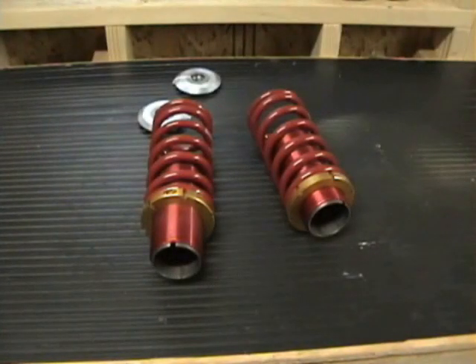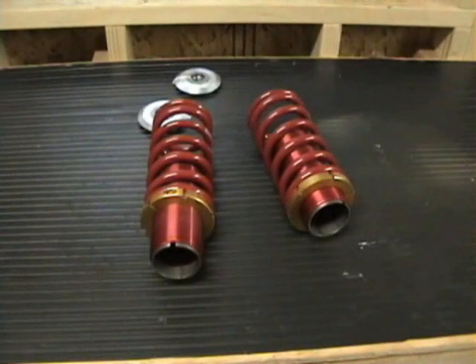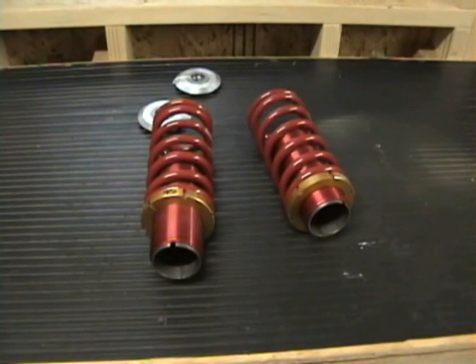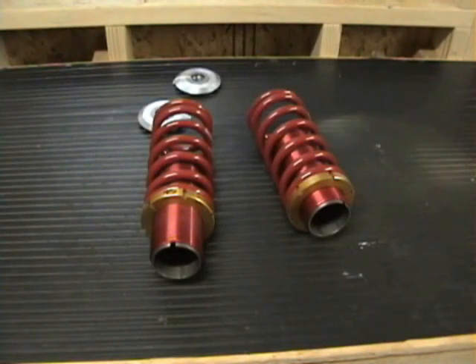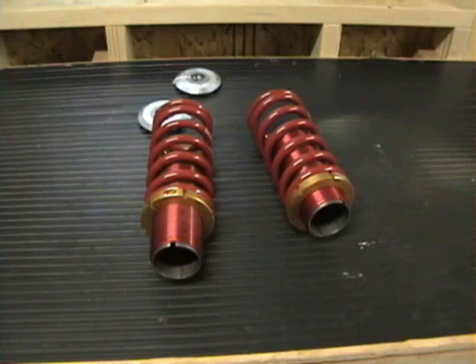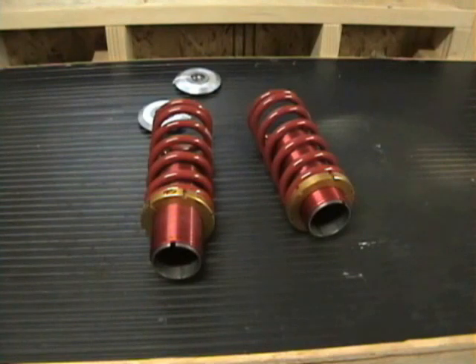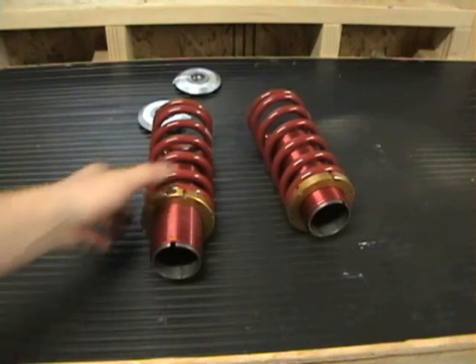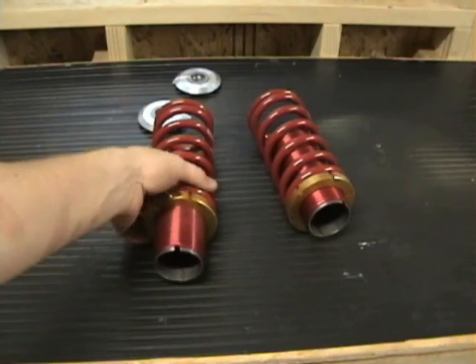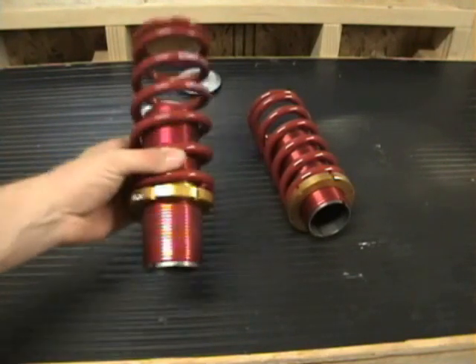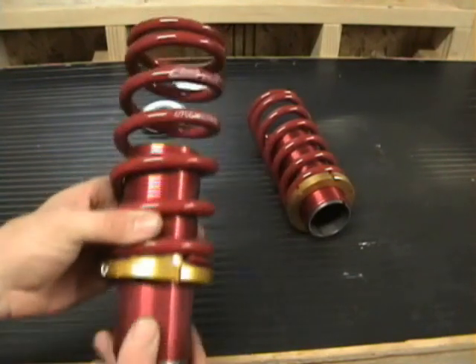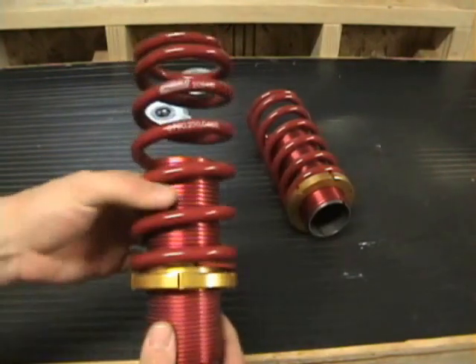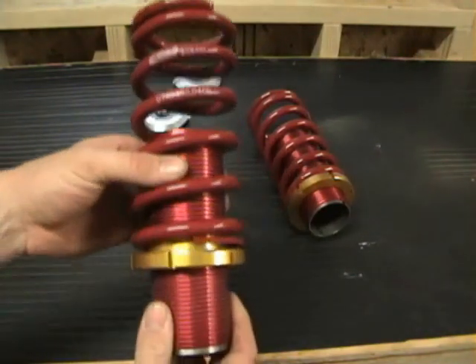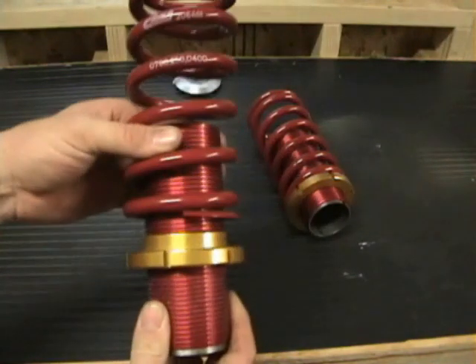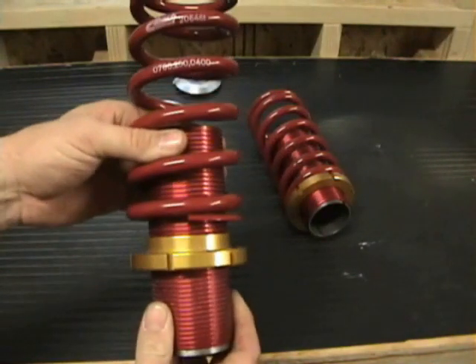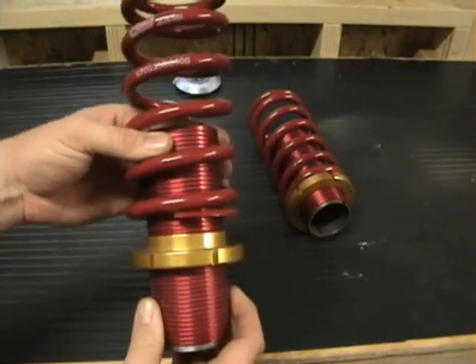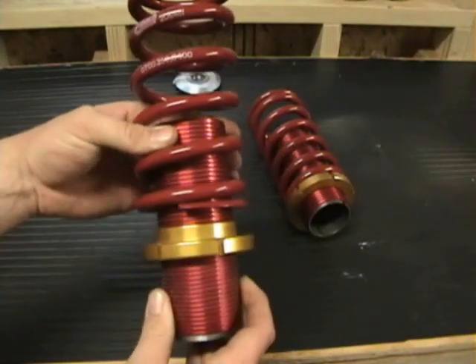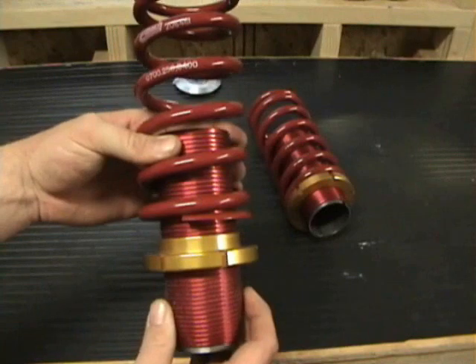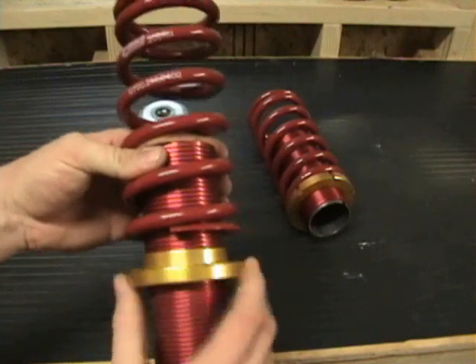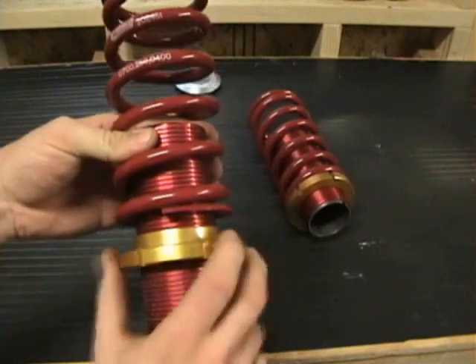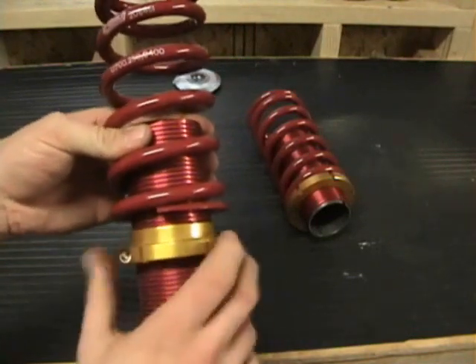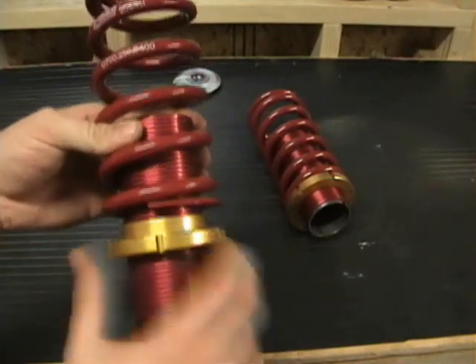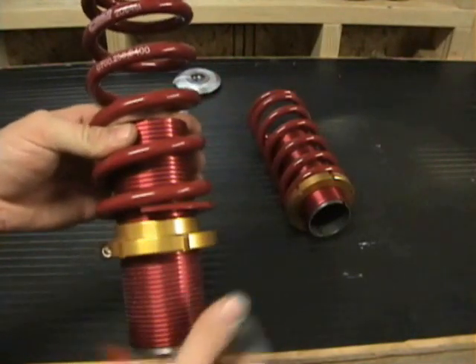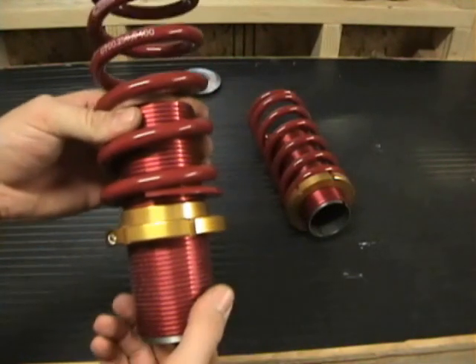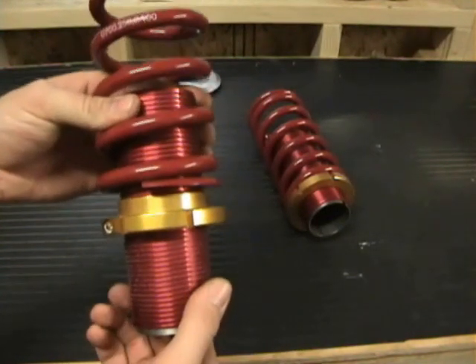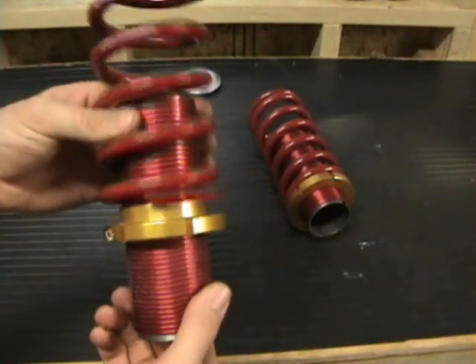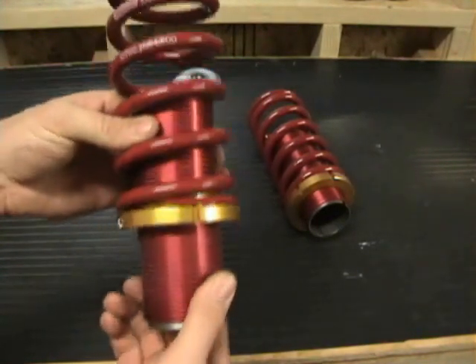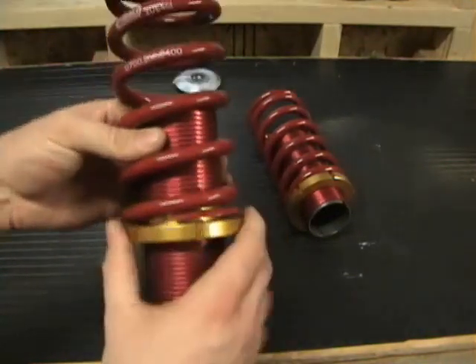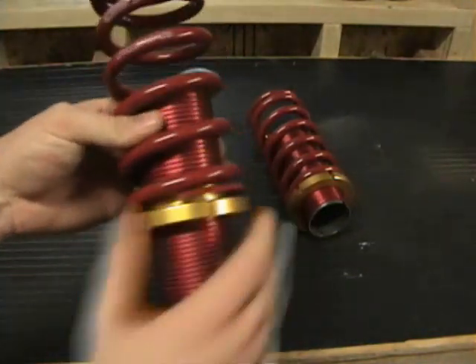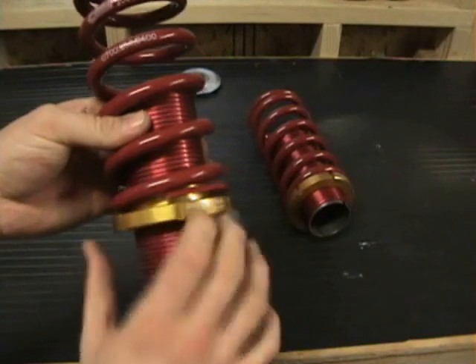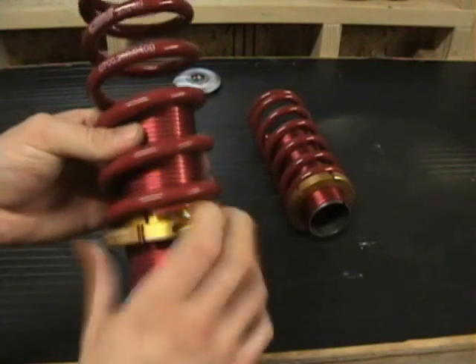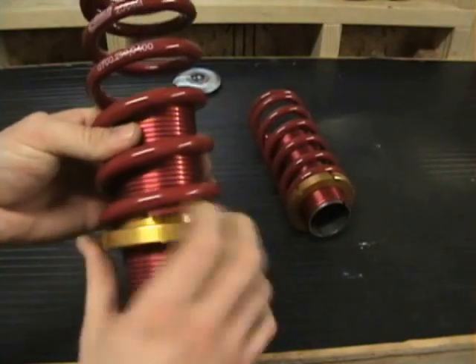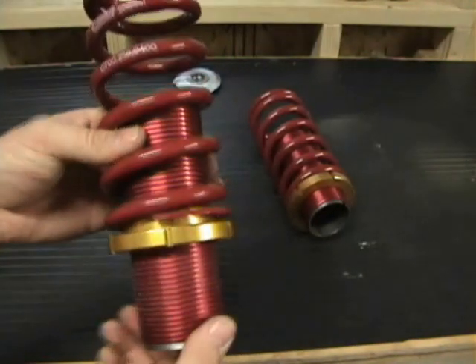The reason for switching to a coilover unit is the design that allows for ride height adjustability. You want to raise your ride height, spin your spanner nut up. You want to lower your ride height, spin your spanner nut down. Easy as that.